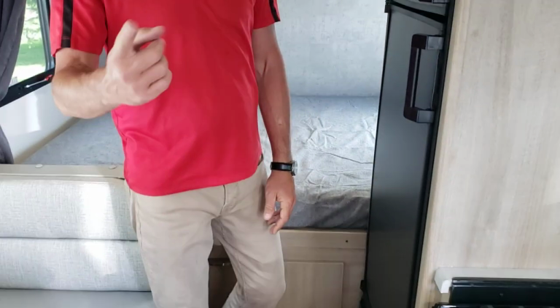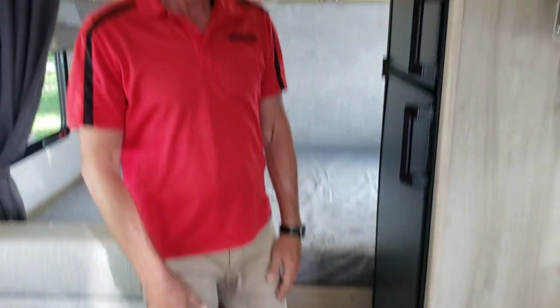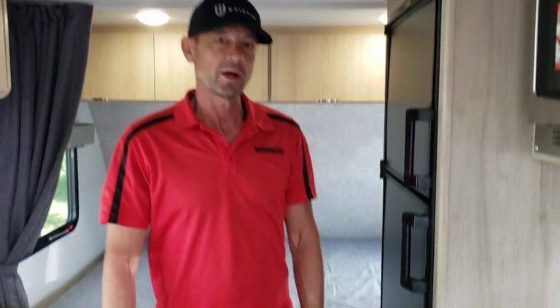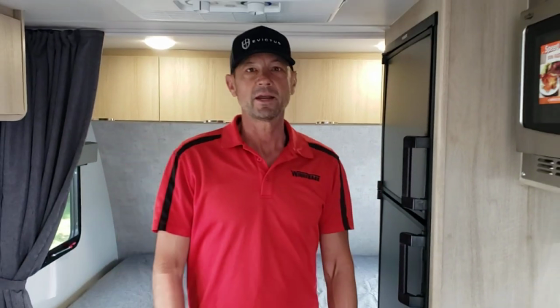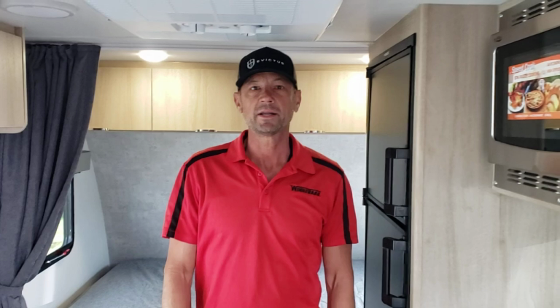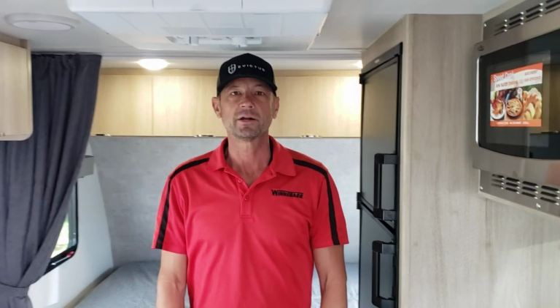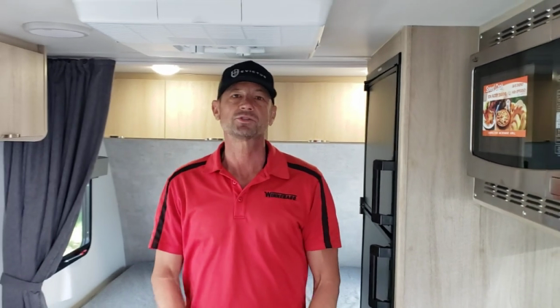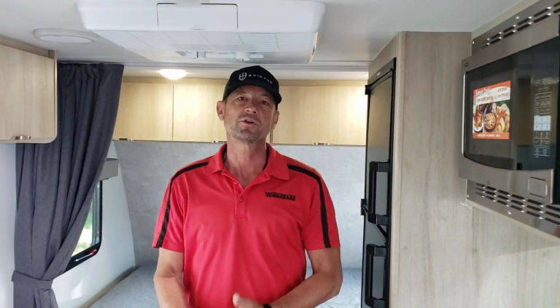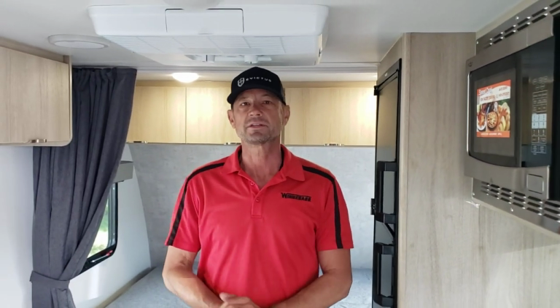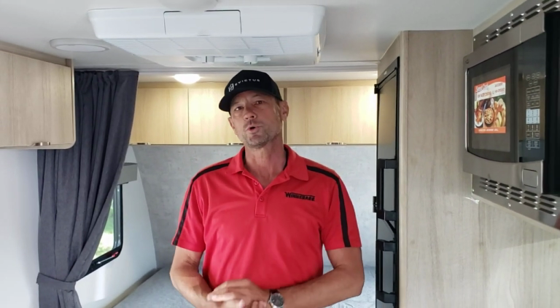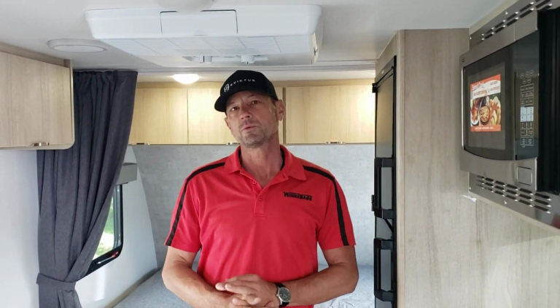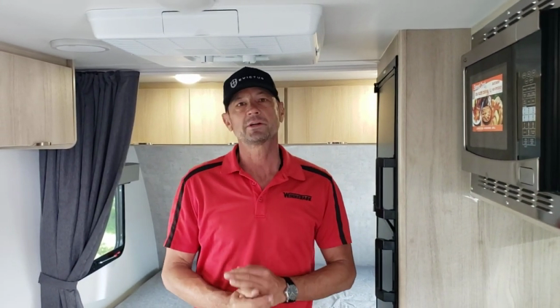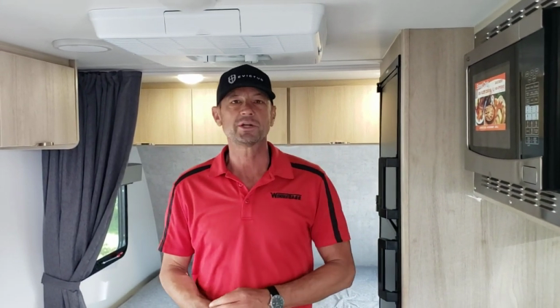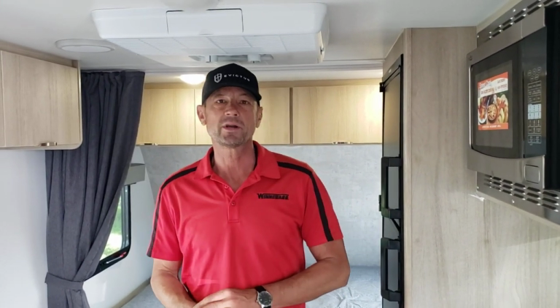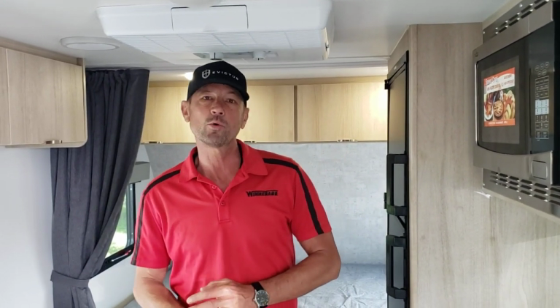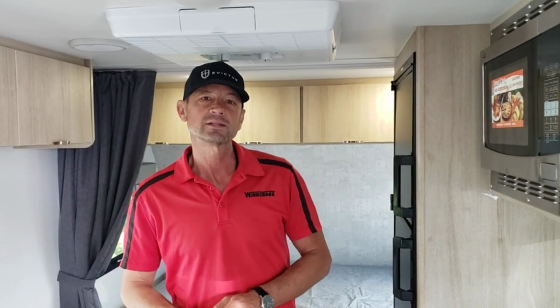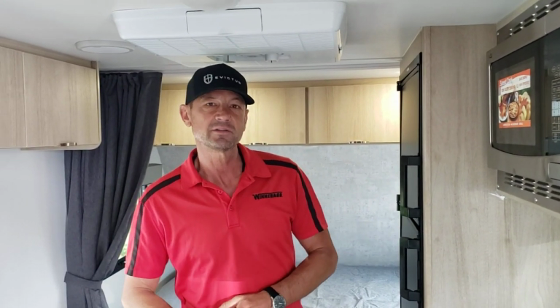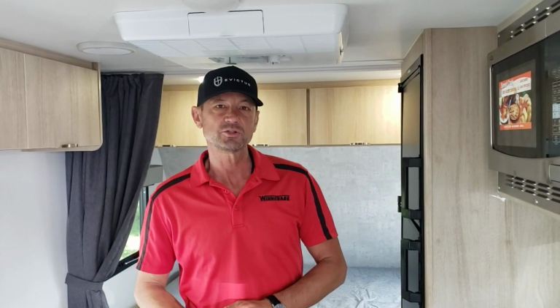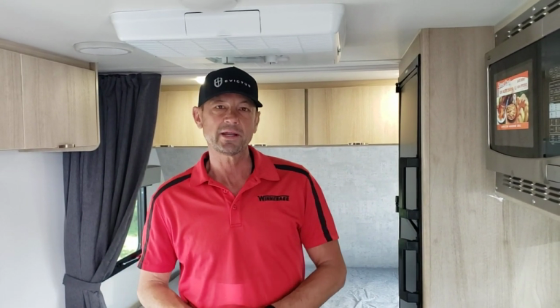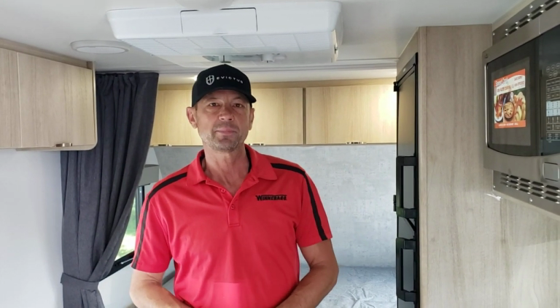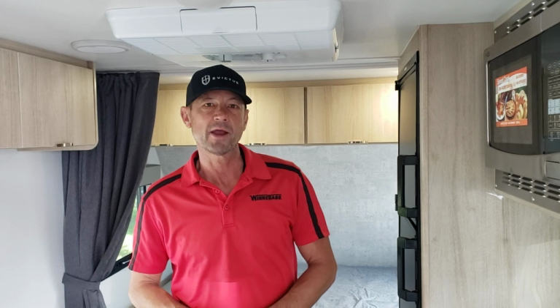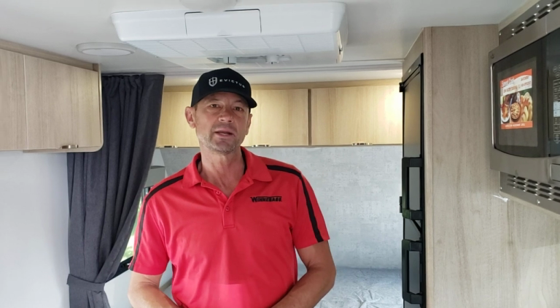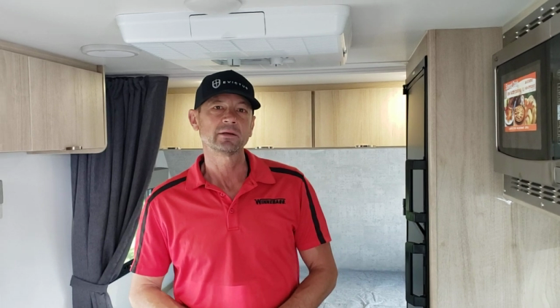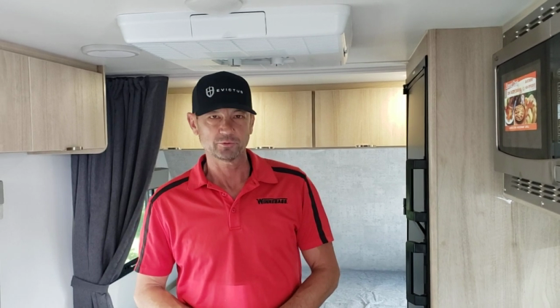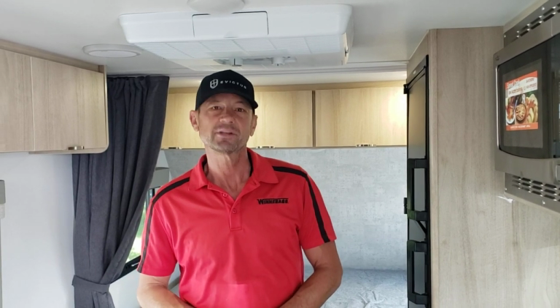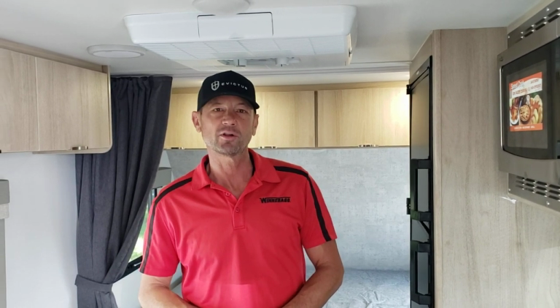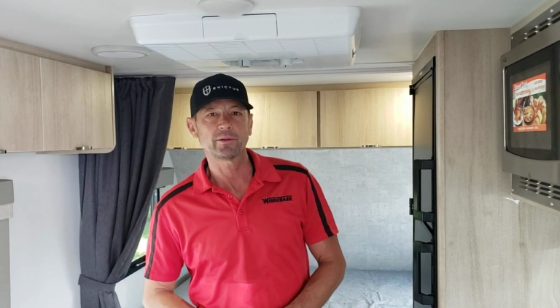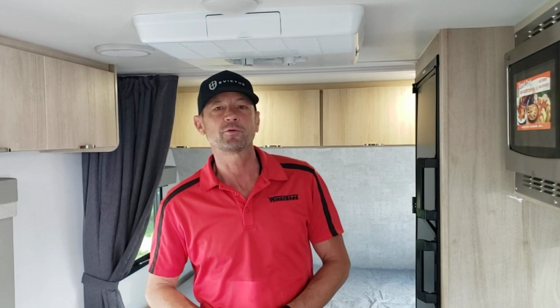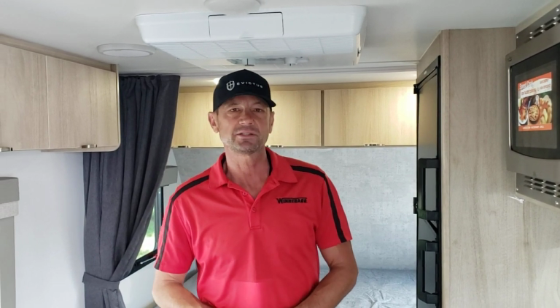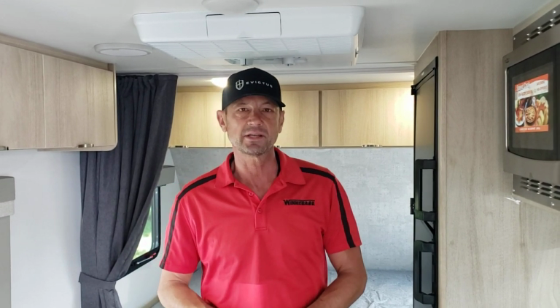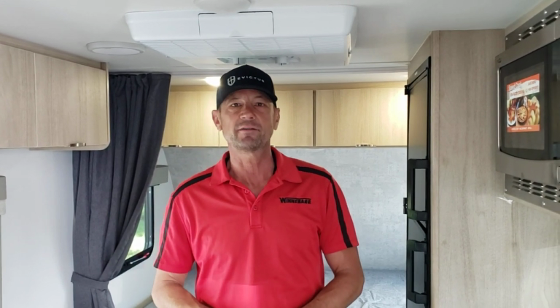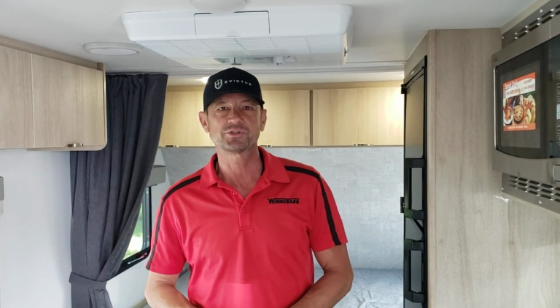I've got my buddy Andrew behind the camera. My name's John and this is Johnson RV in Sandy, Oregon. We looked at a 2024 1720 FB Micro Mini travel trailer. Give us a call at 503-668-5400.